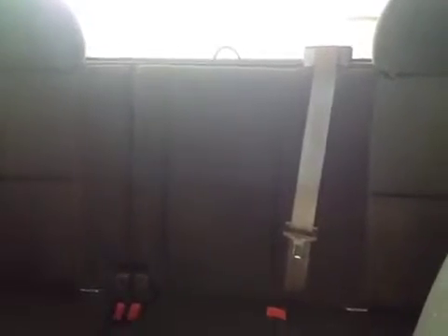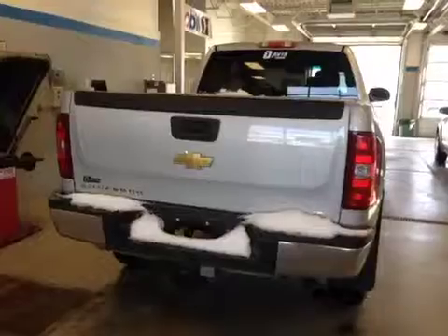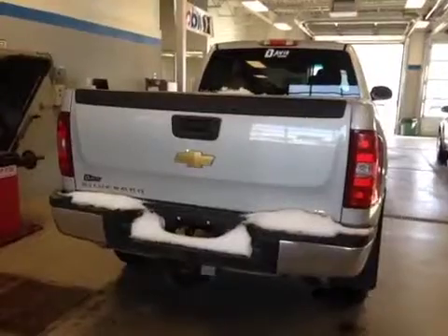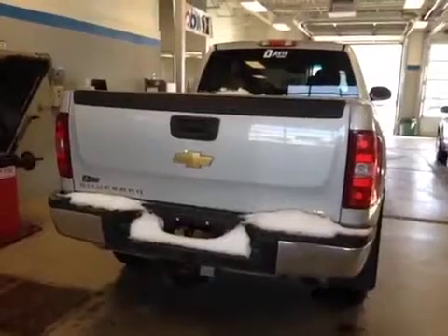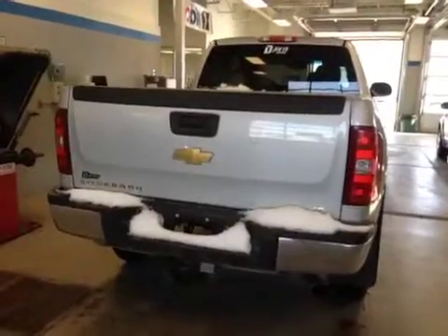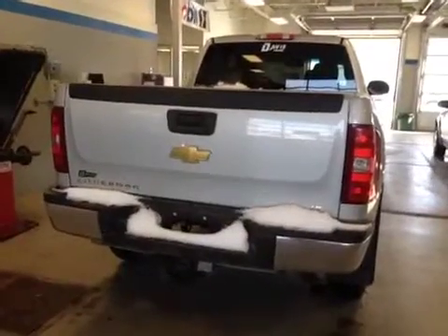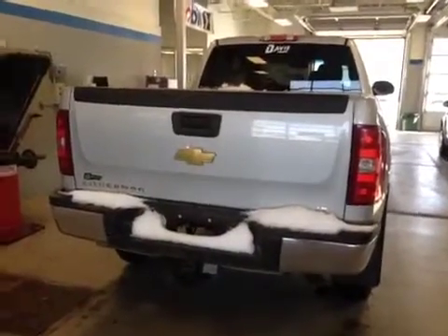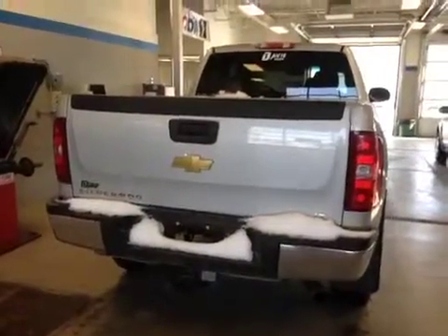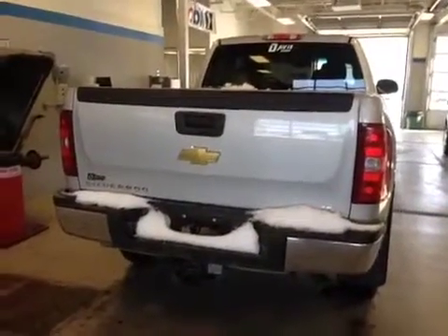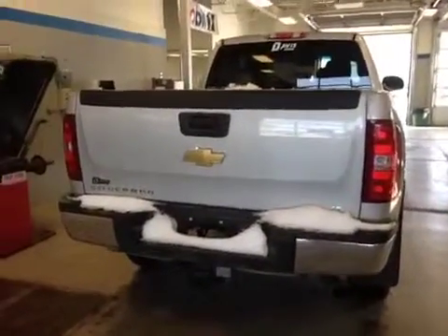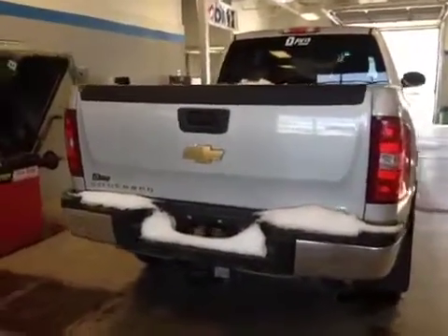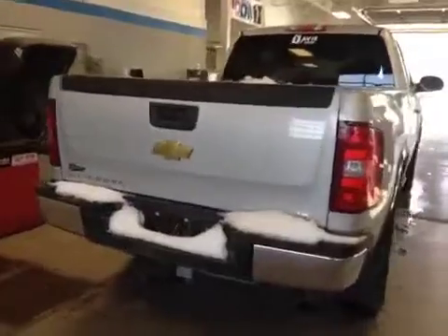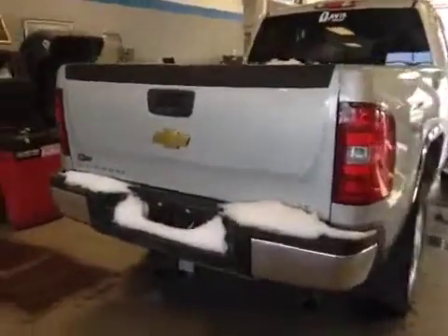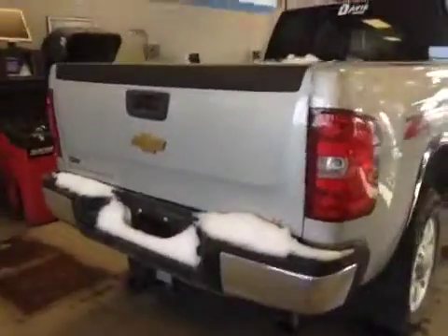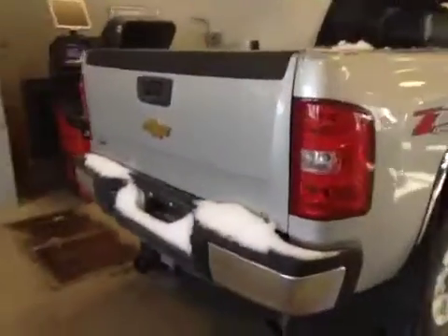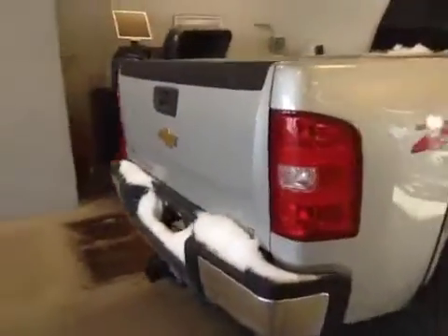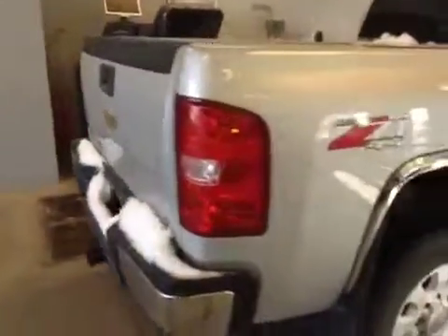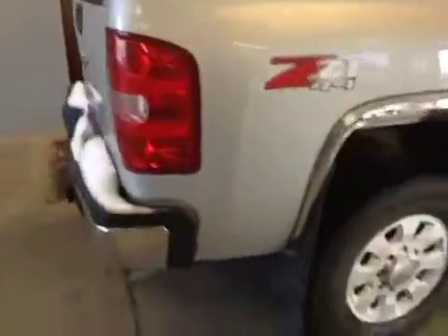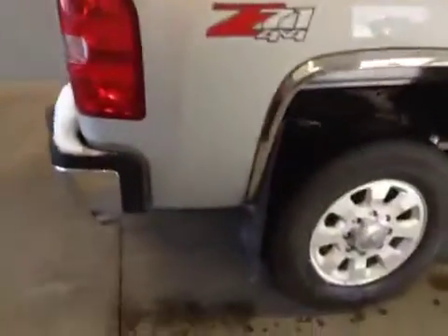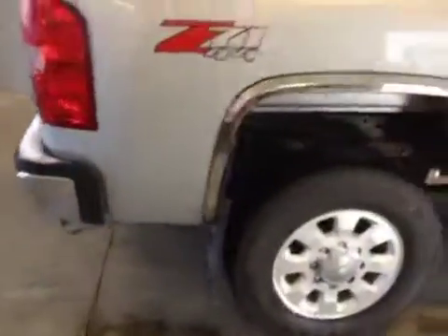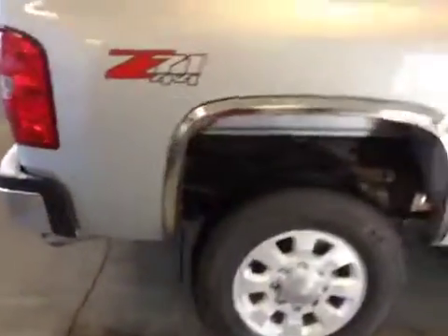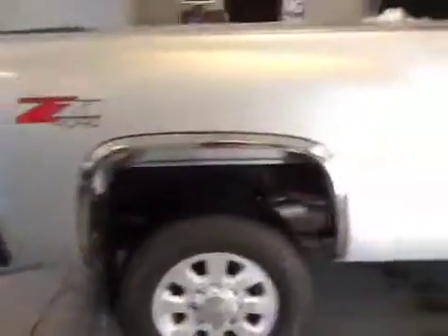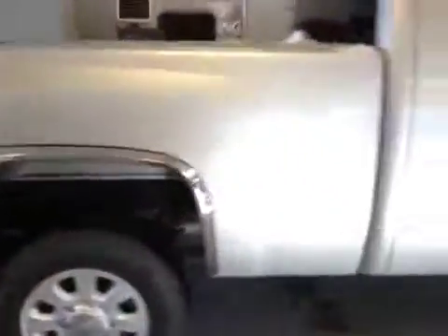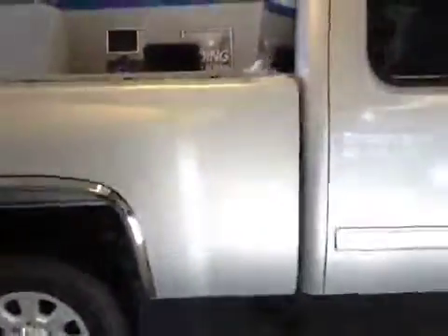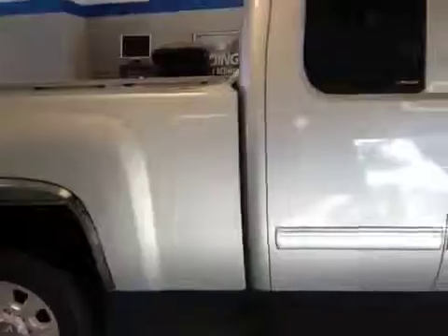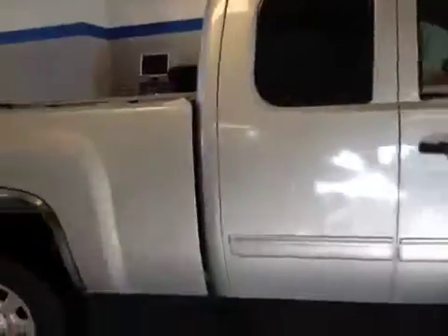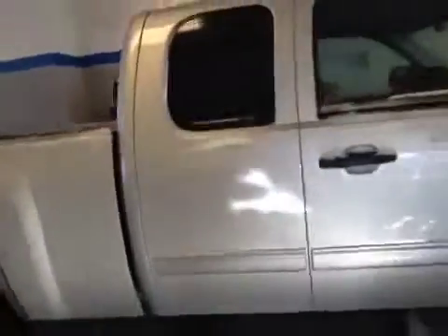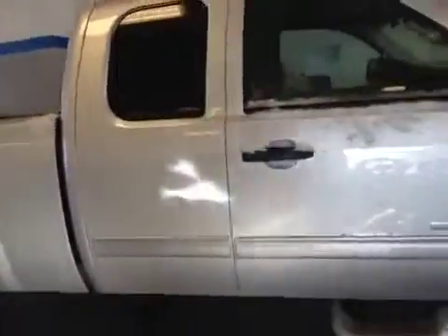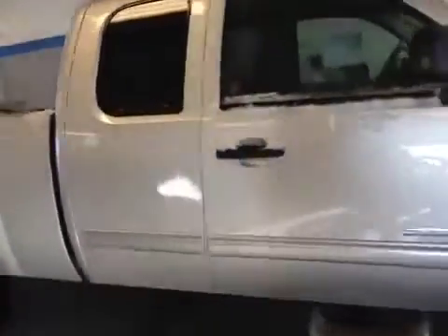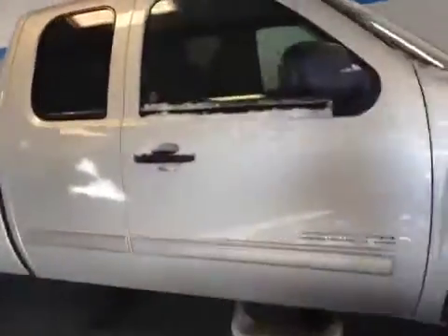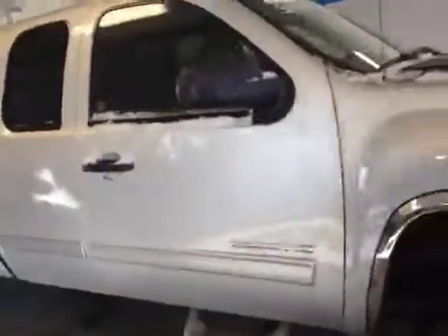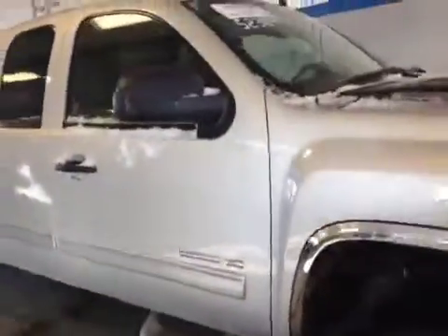This Silverado has a trailer tow package, a tailgate step, and is in great condition. Come down to Deva Chevrolet in Airdrie and see our selection of used Chevrolet Silverados today.